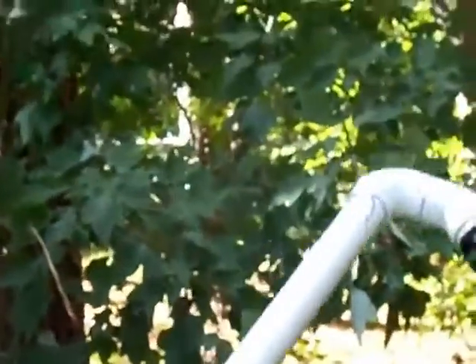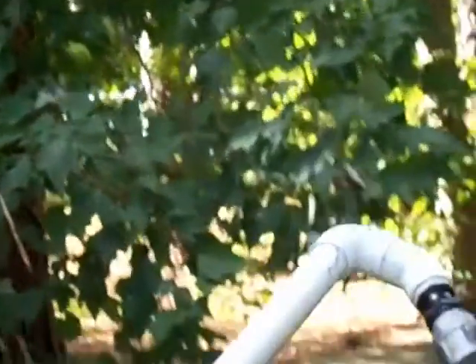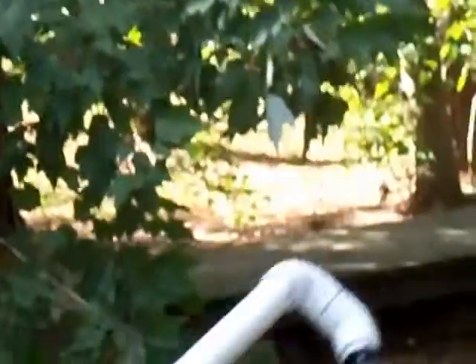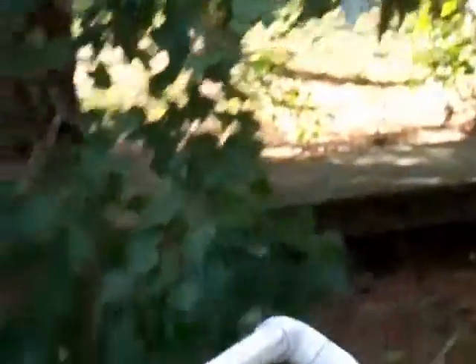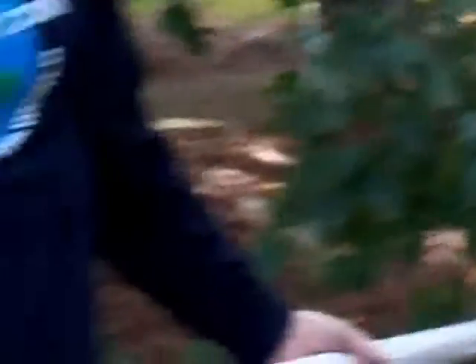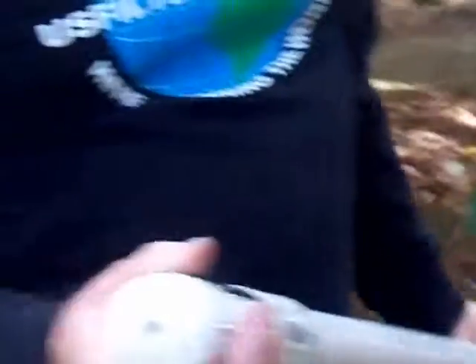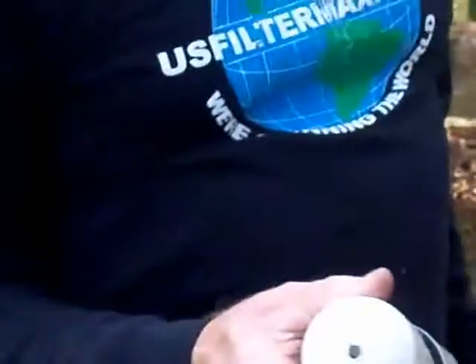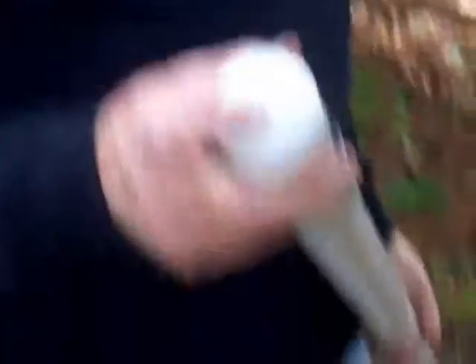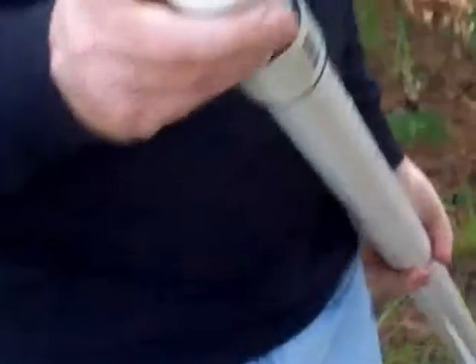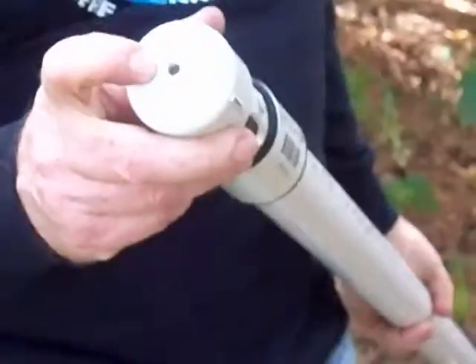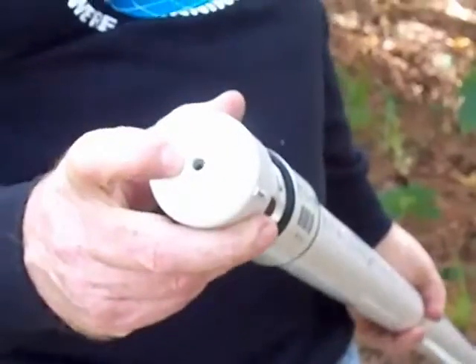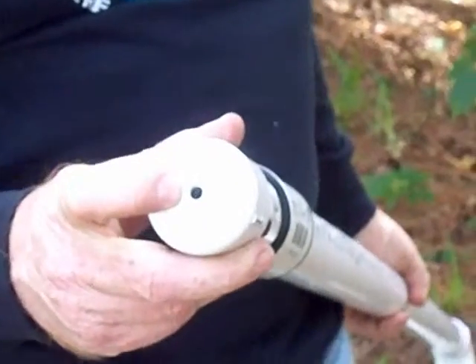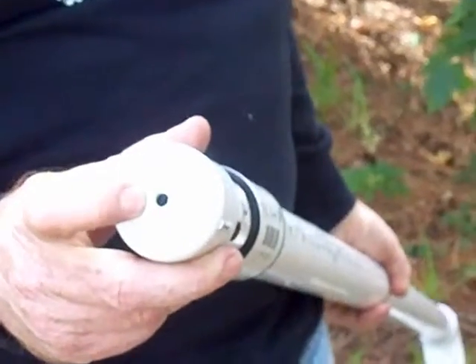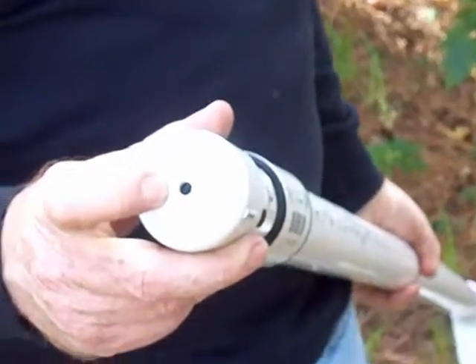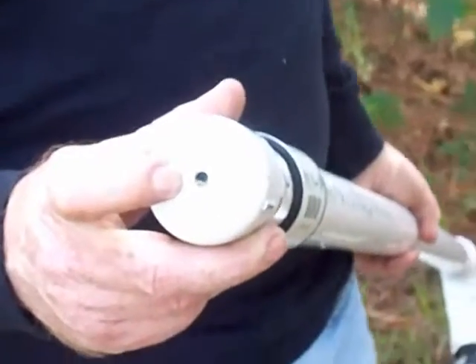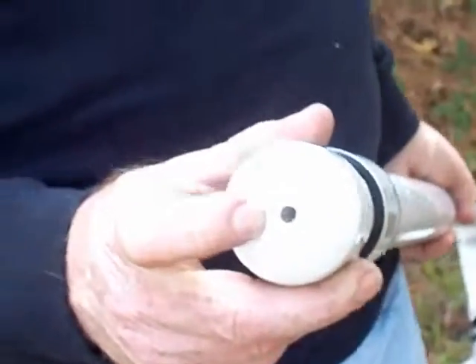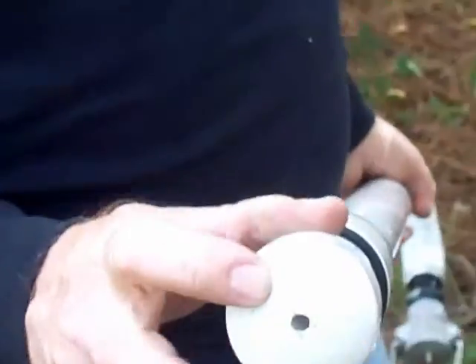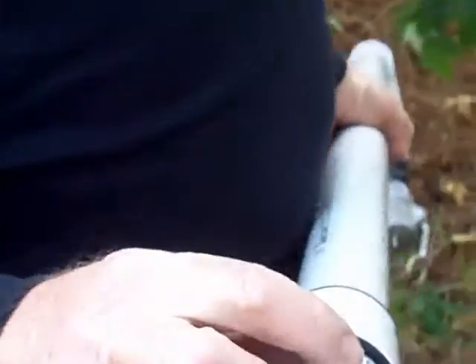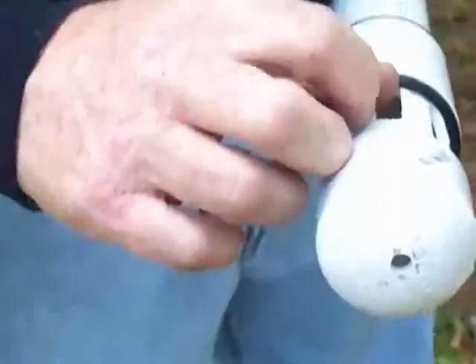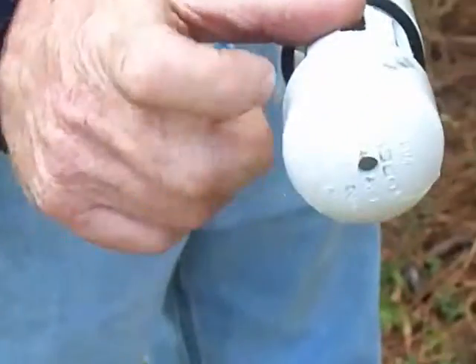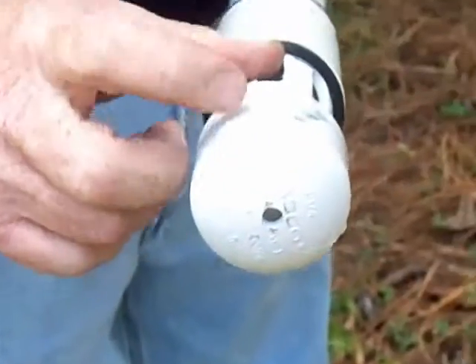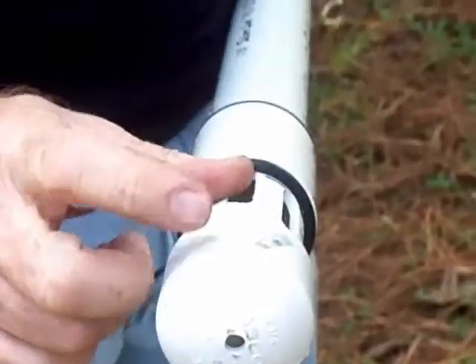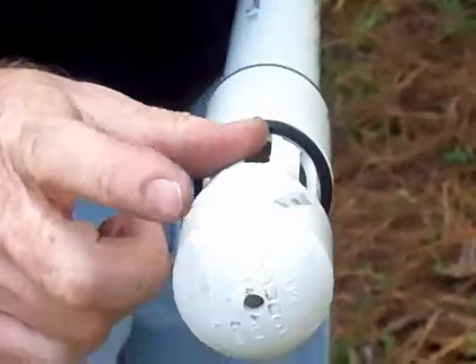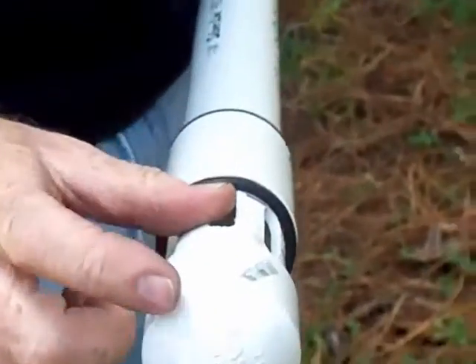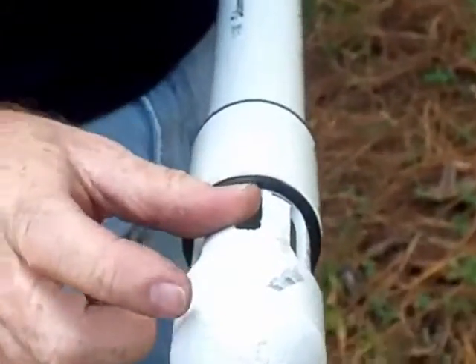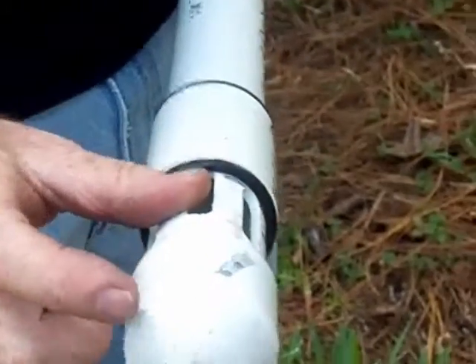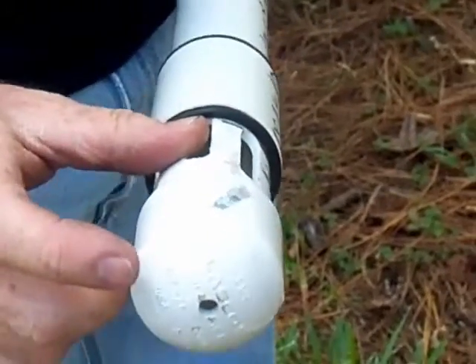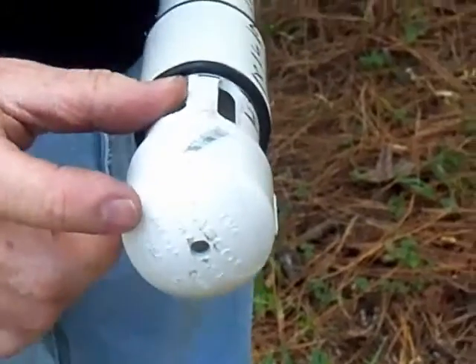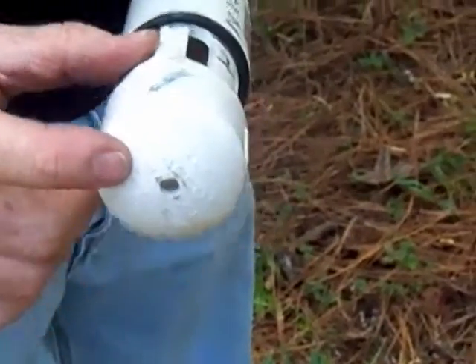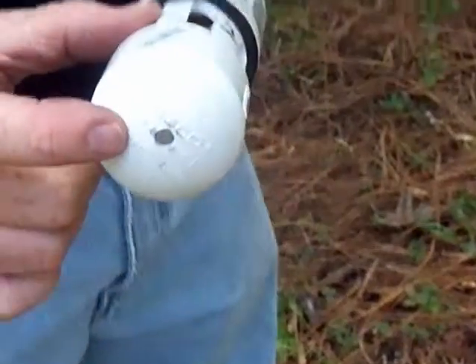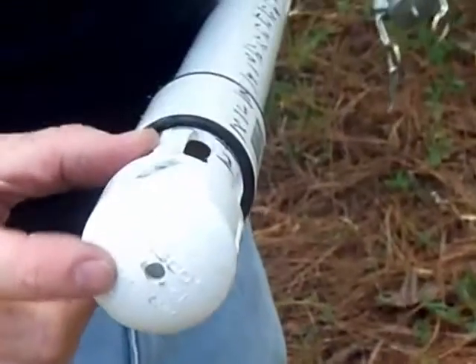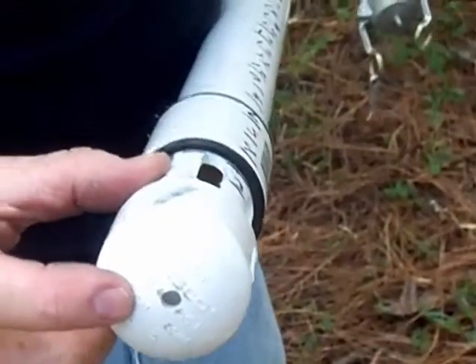Another thing about this is it has a drain hole in the cap on the bottom, so with the oil or sludge — whatever's in here — when you pull it out, just let it sit for a minute and that'll drain out.